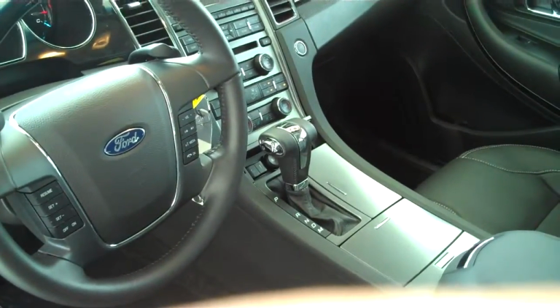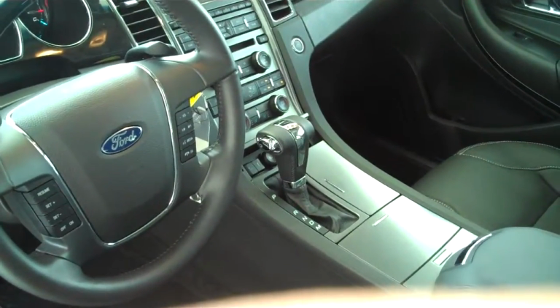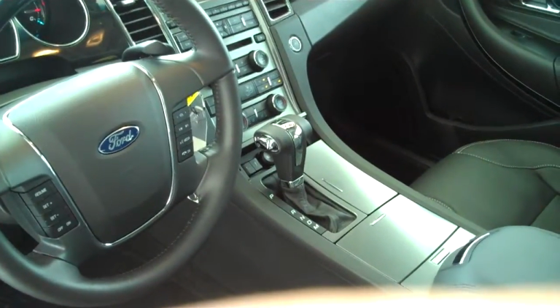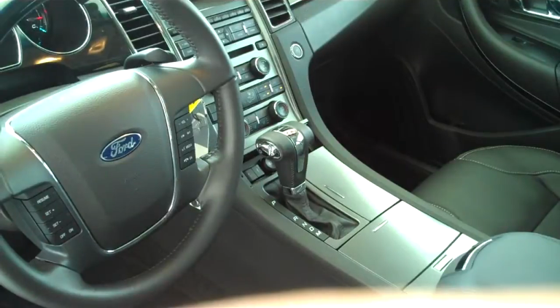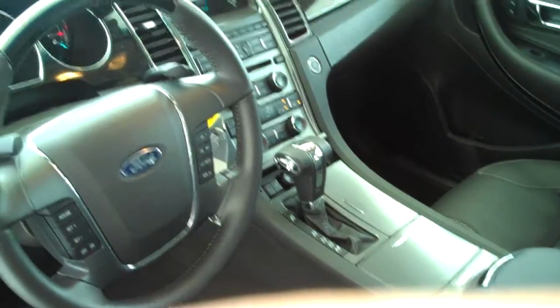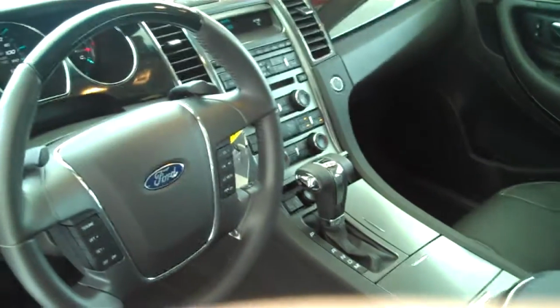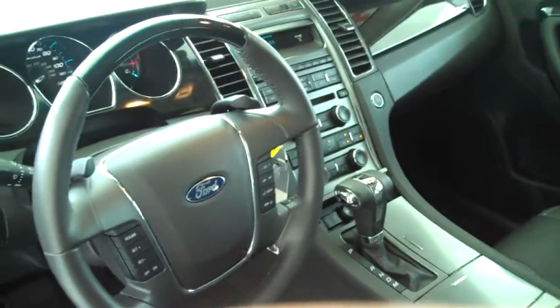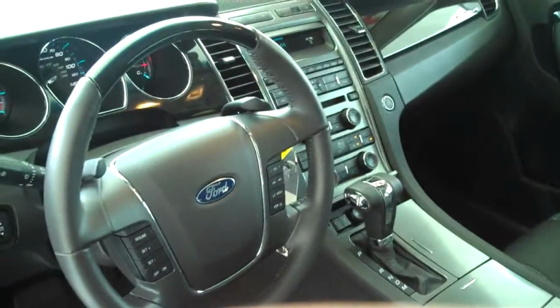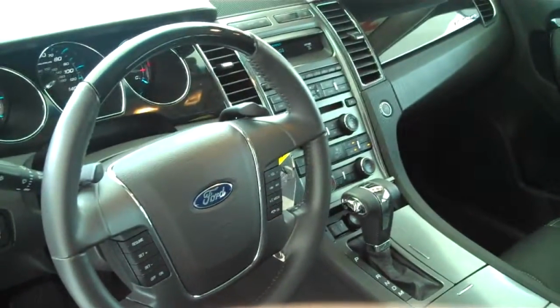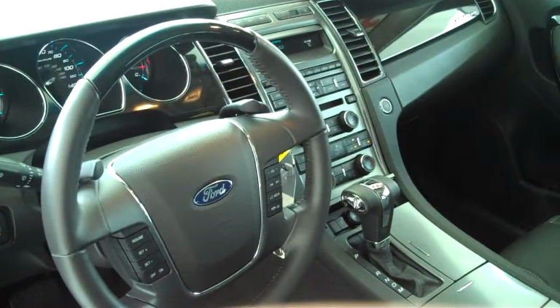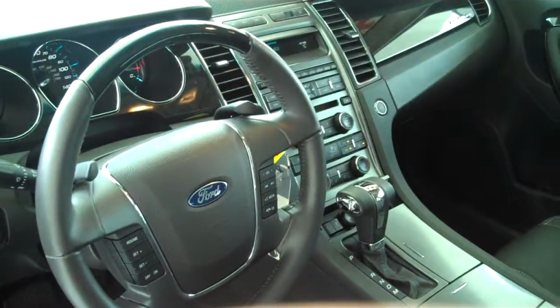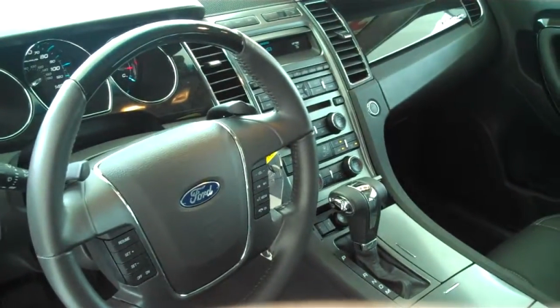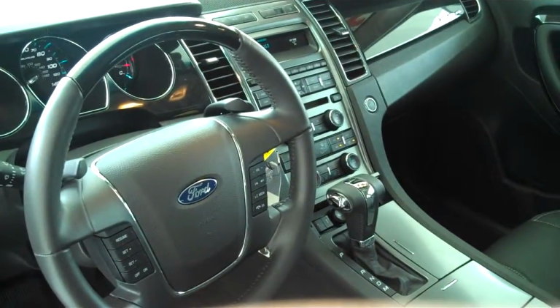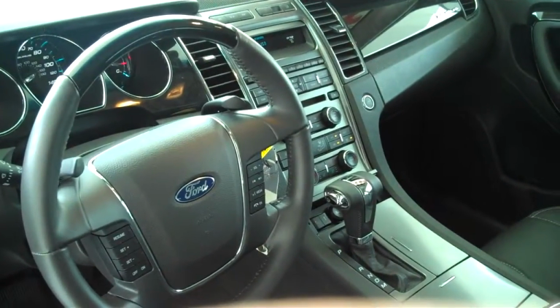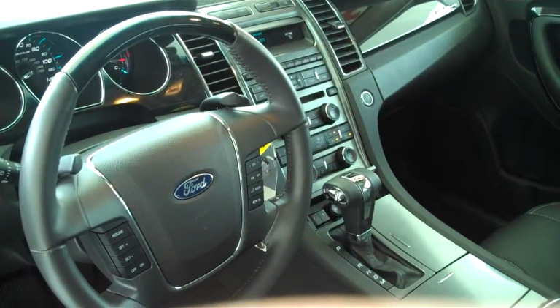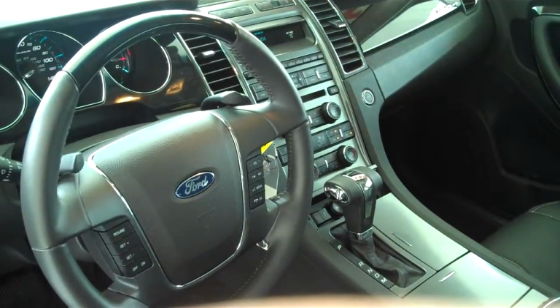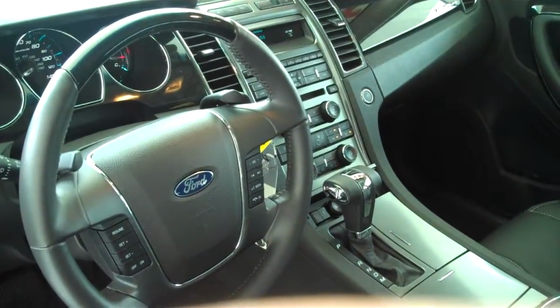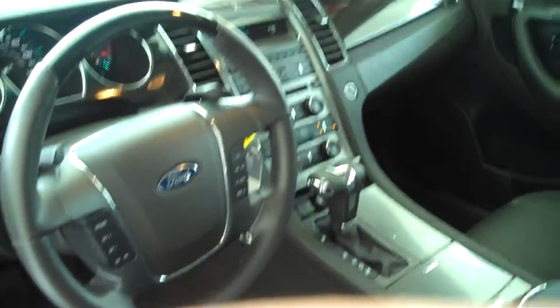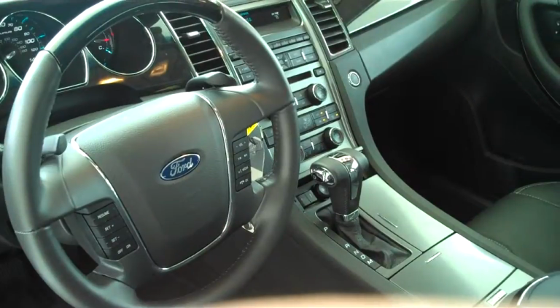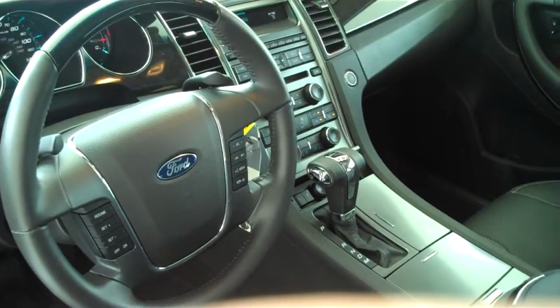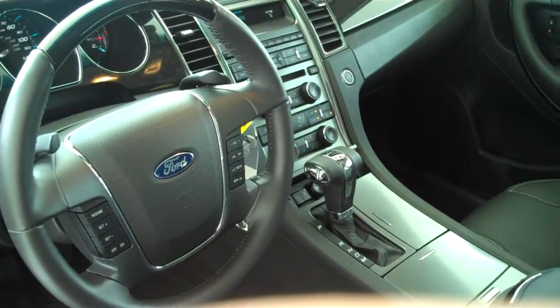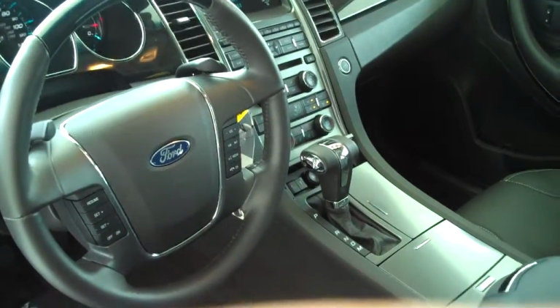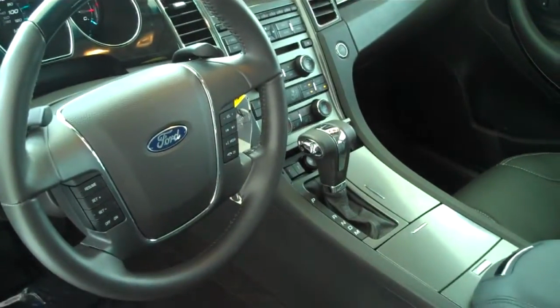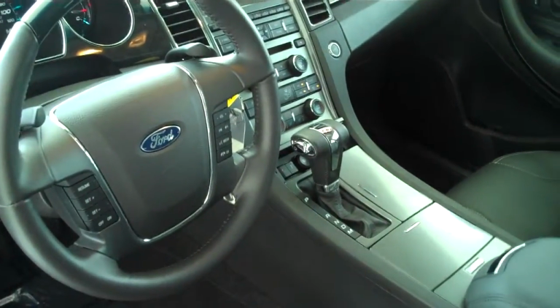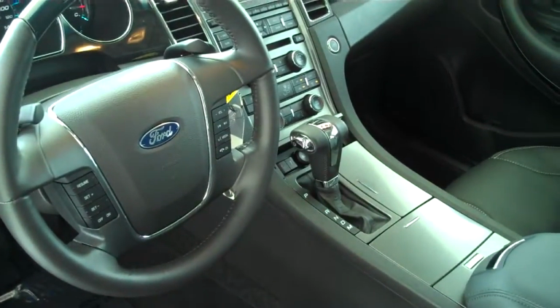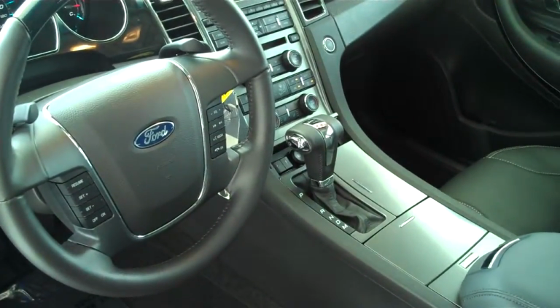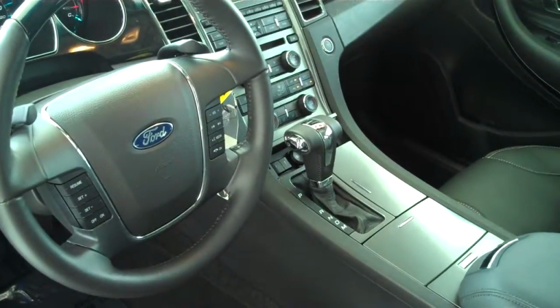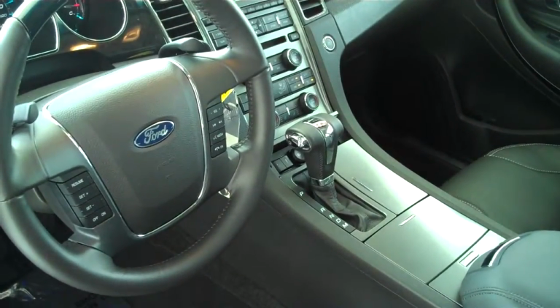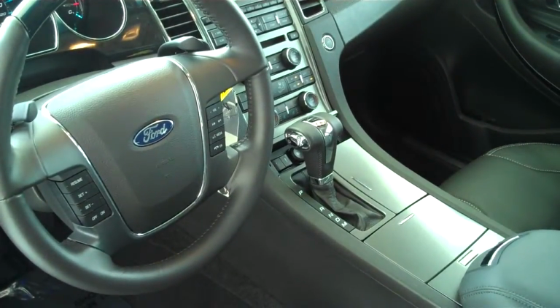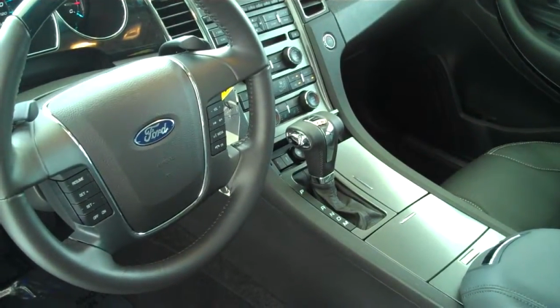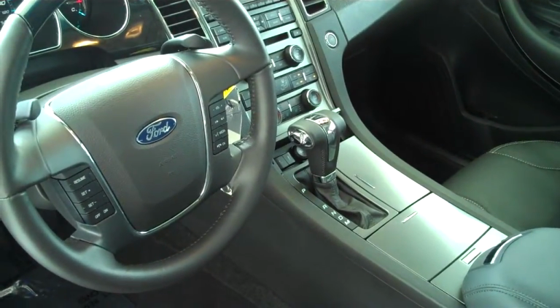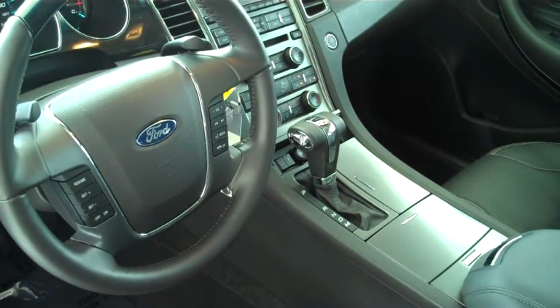This is an automatic with variable sport shift. It has paddle shifters on the steering wheel, so you get an automatic and a standard all in one. This does have SYNC technology, so you have all your Bluetooth wireless features connected.